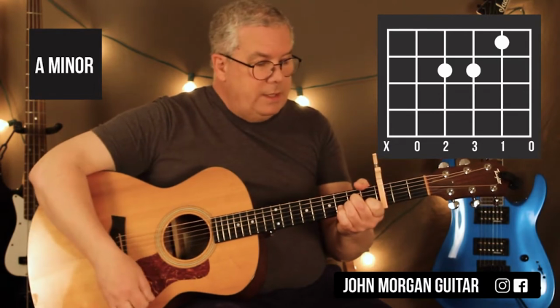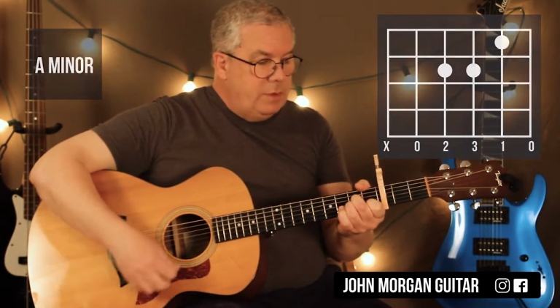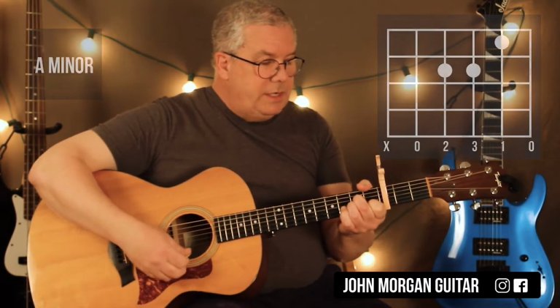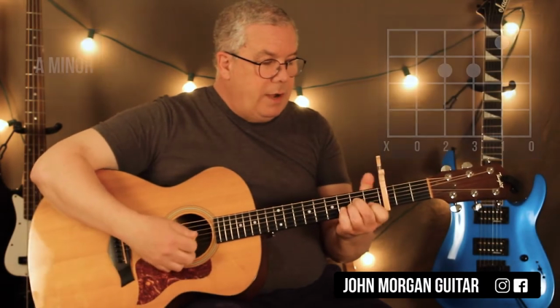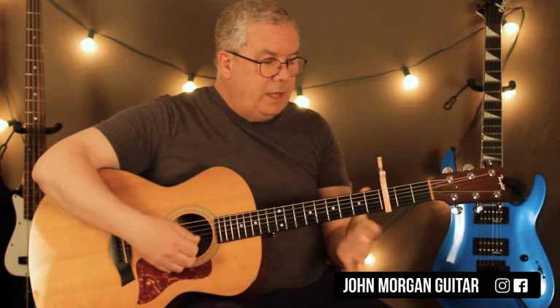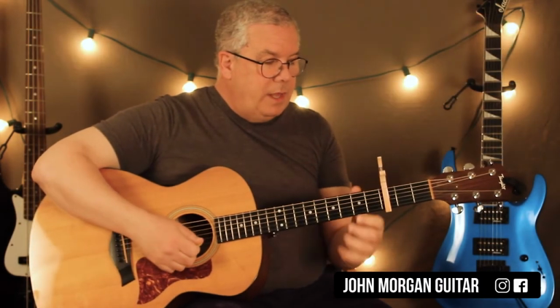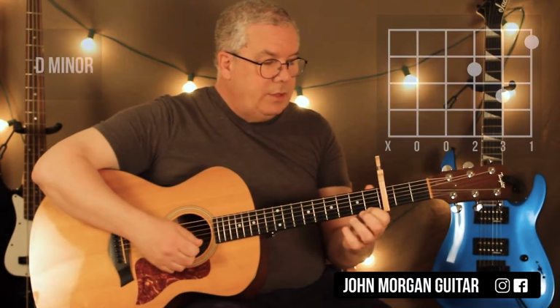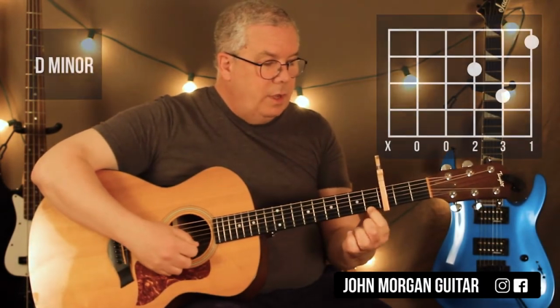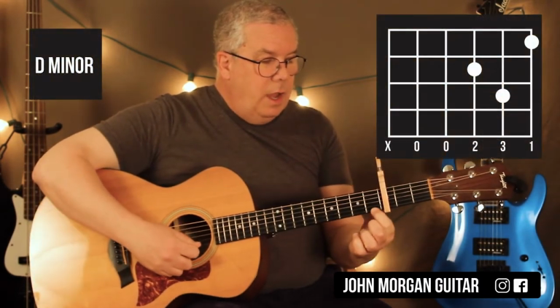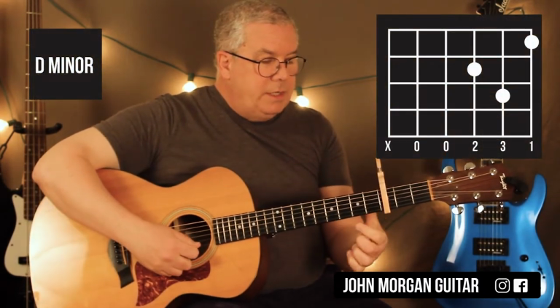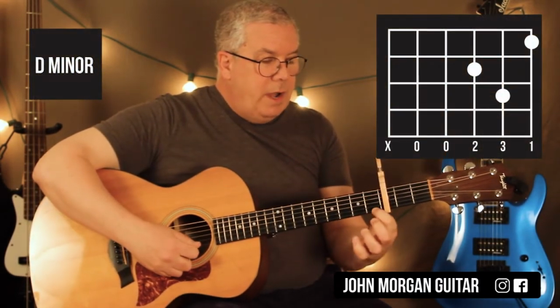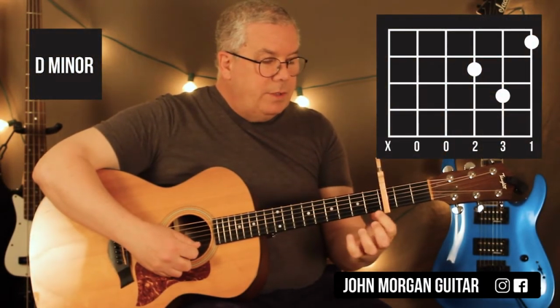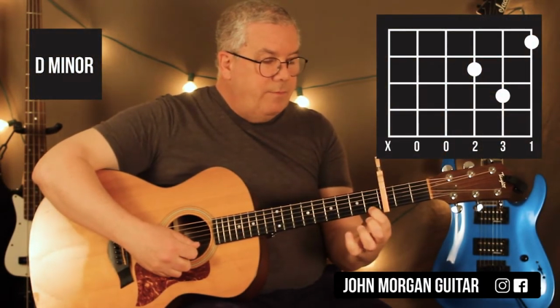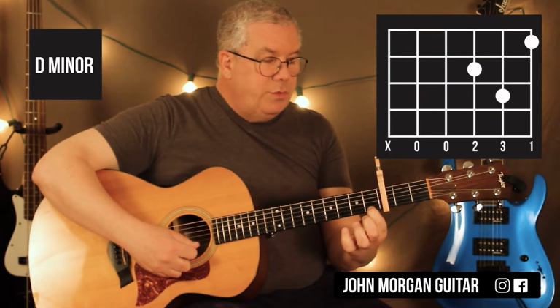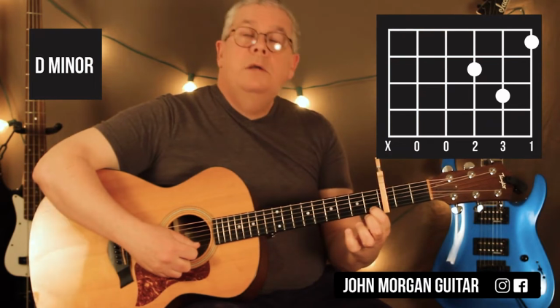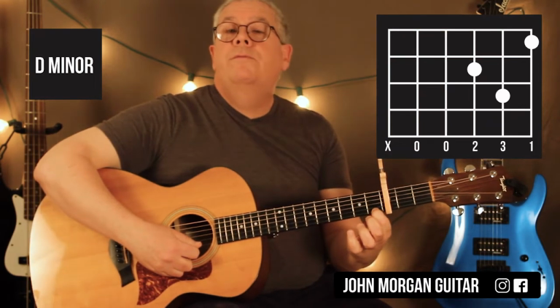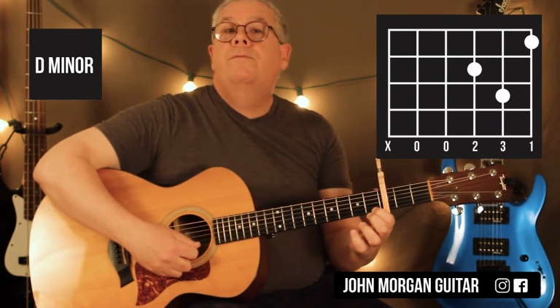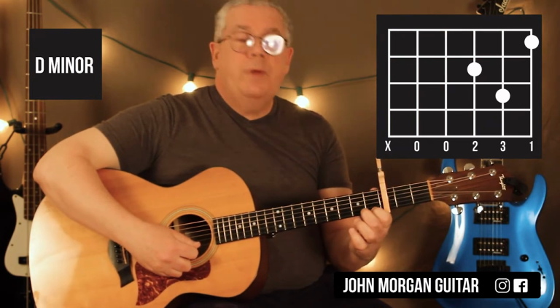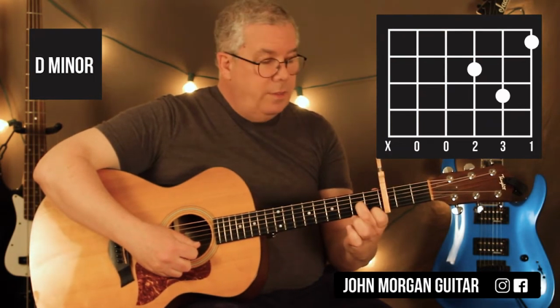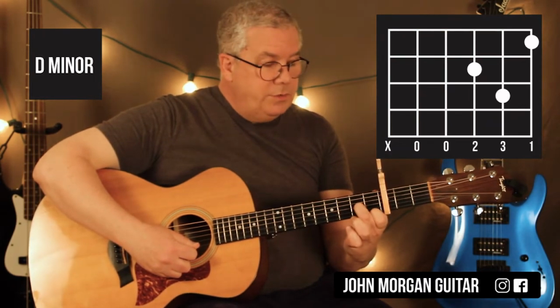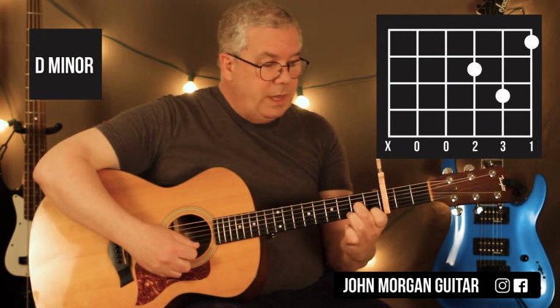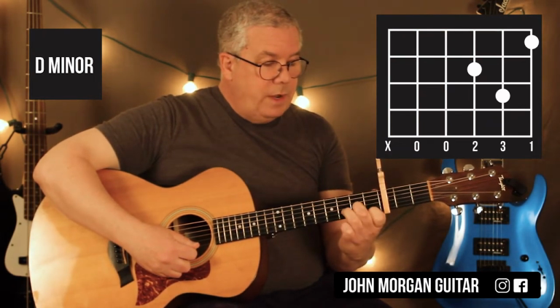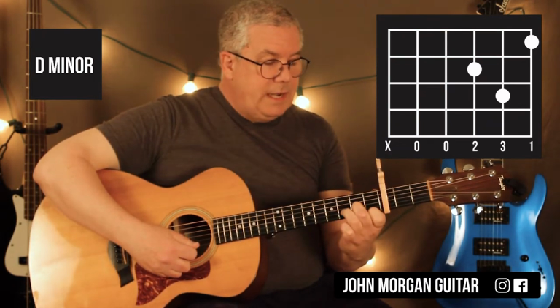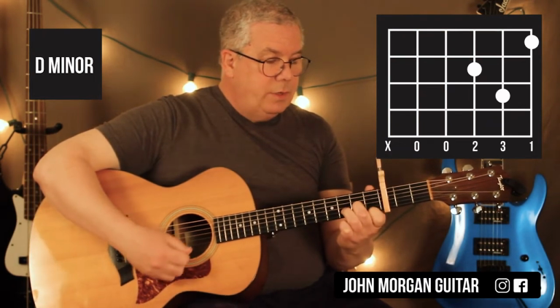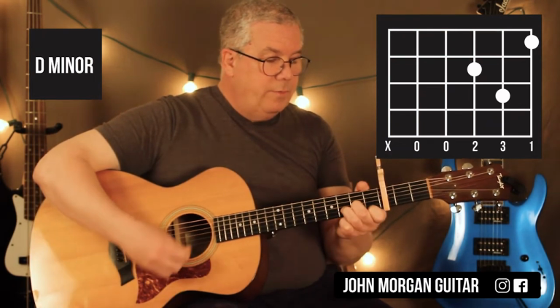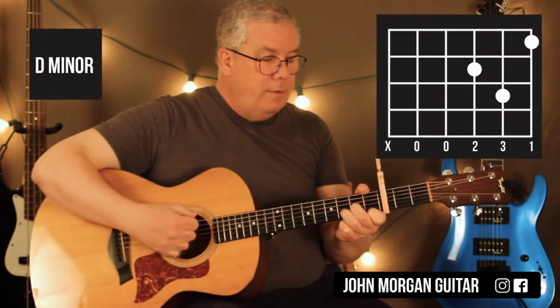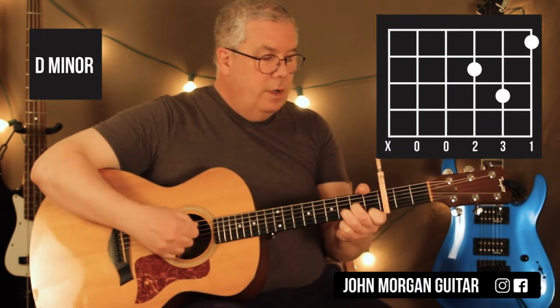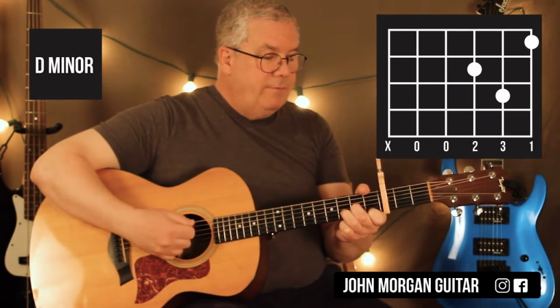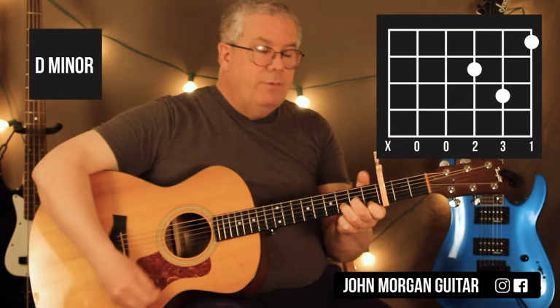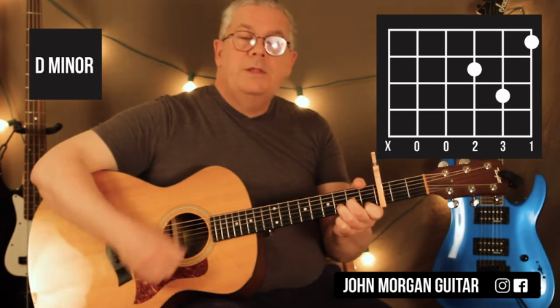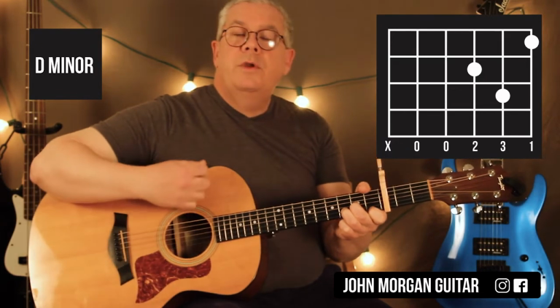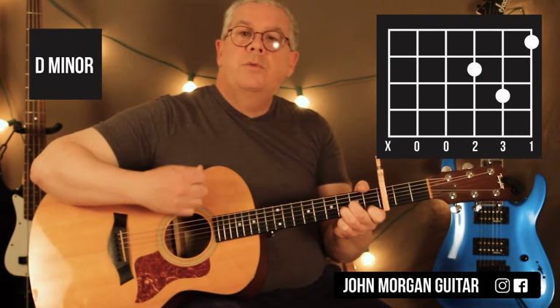Same thing with the D minor — I'm going to get rid of that 6th string. The D minor is the 1st string 1st fret, 3rd string 2nd fret, 2nd string 3rd fret. Definitely get rid of that 6th string on this one.